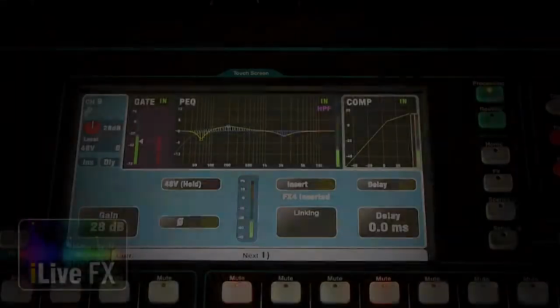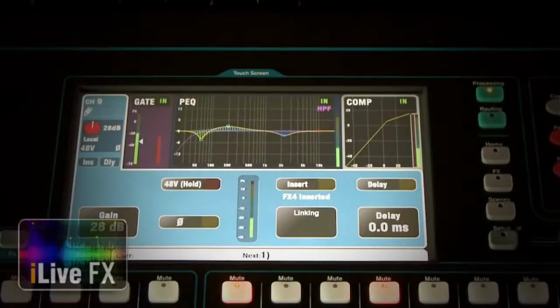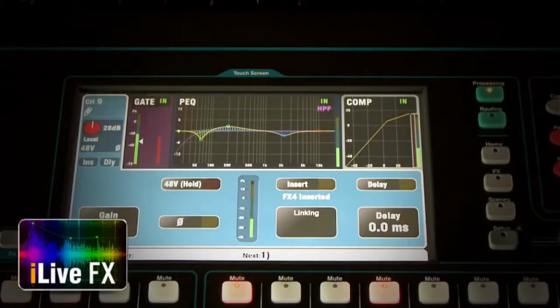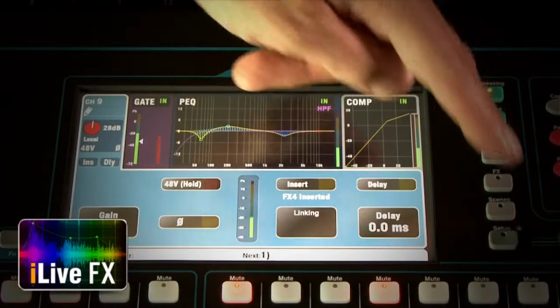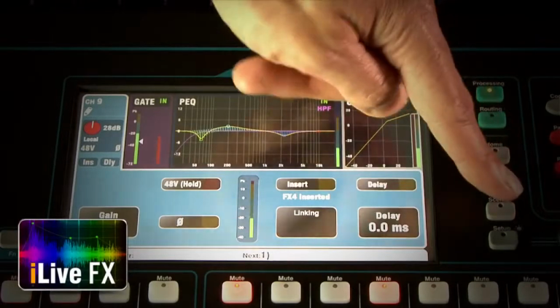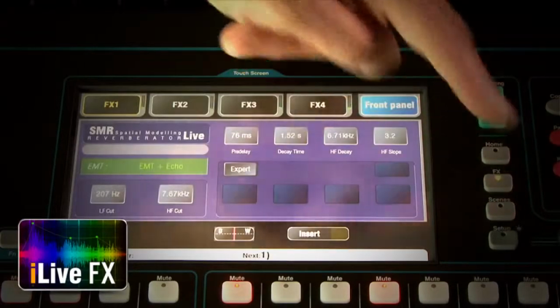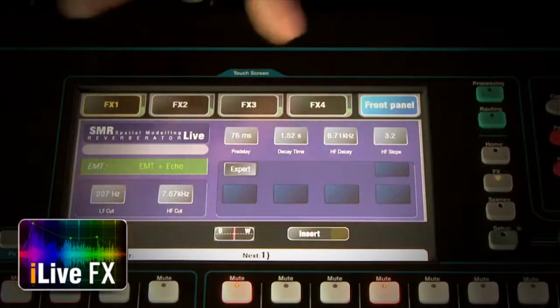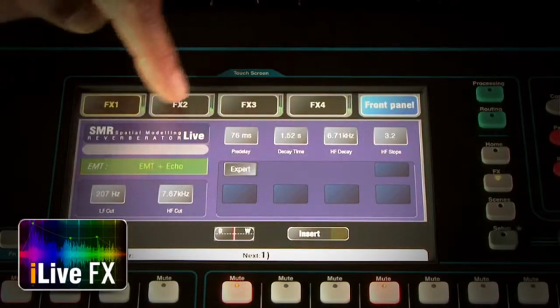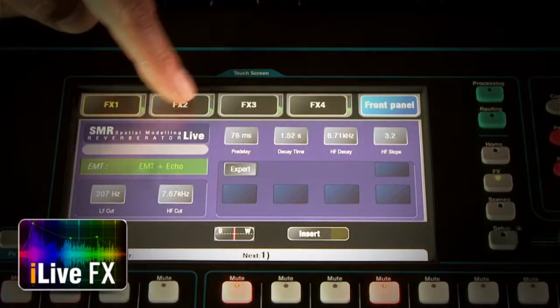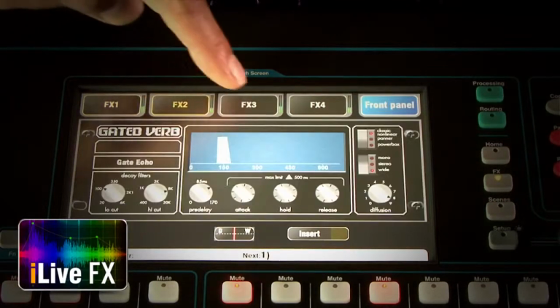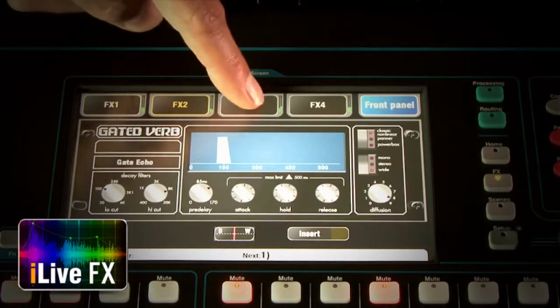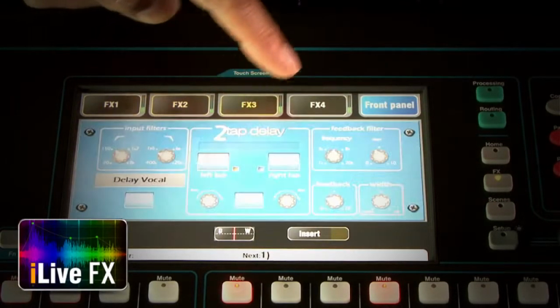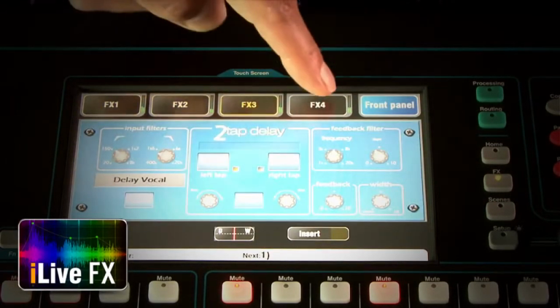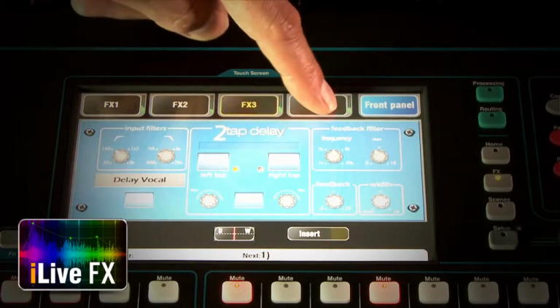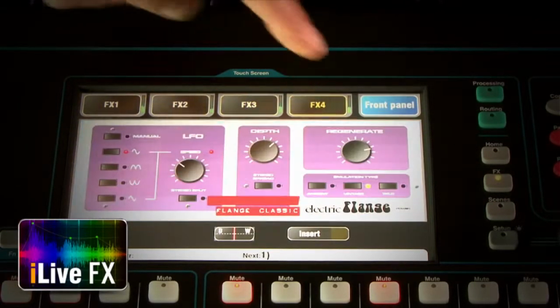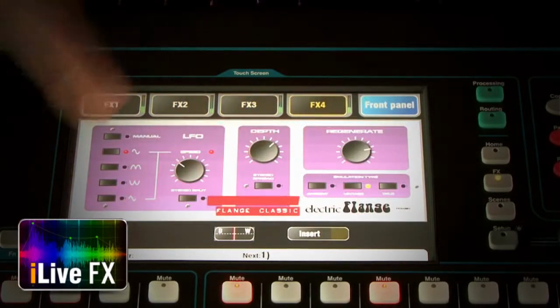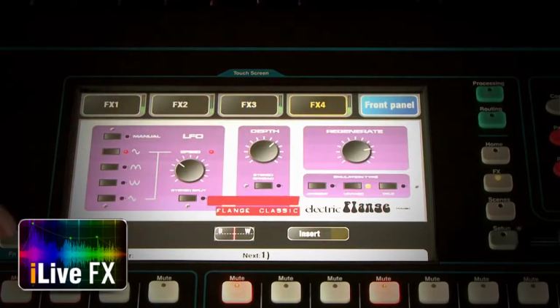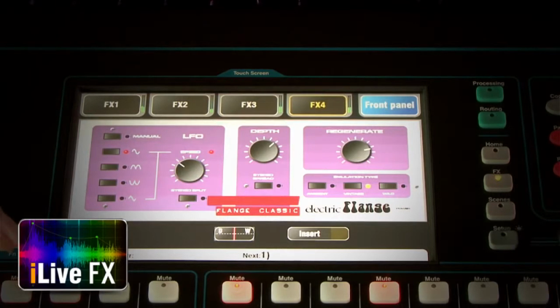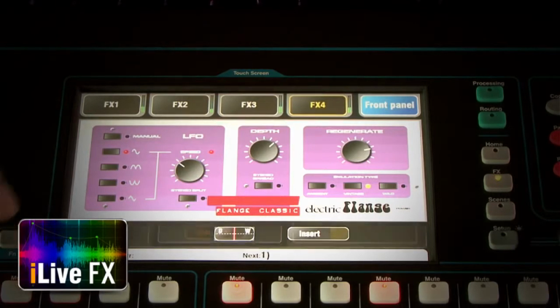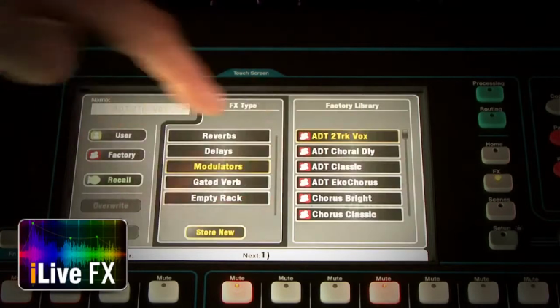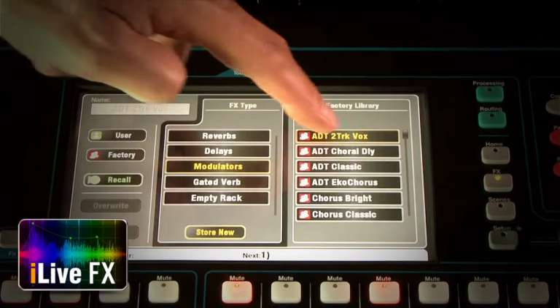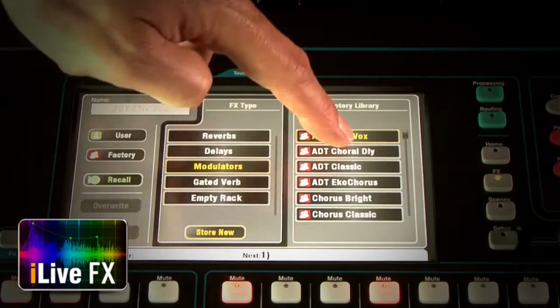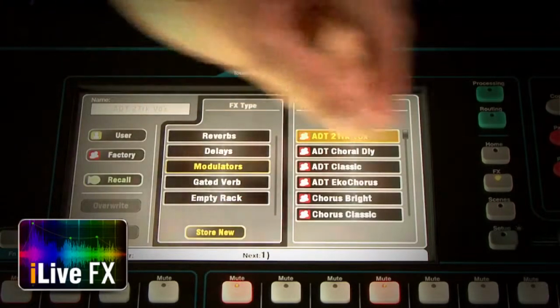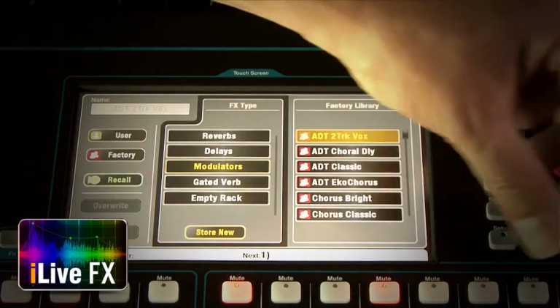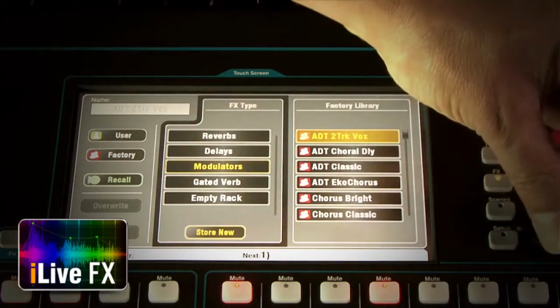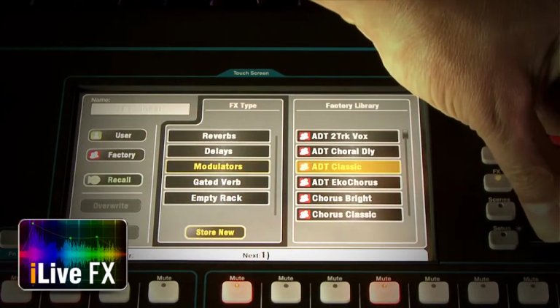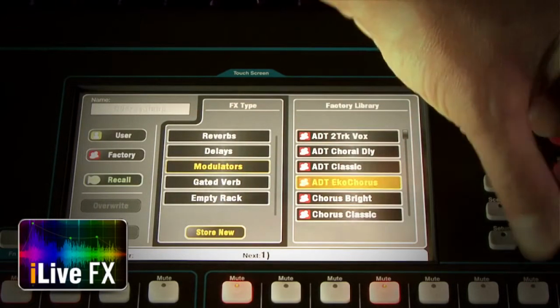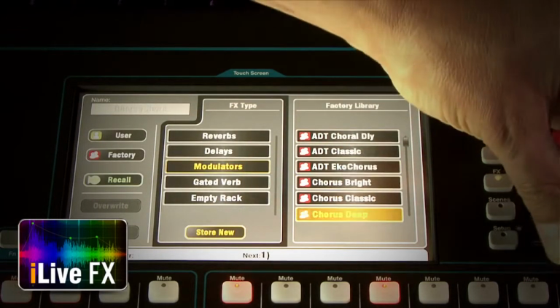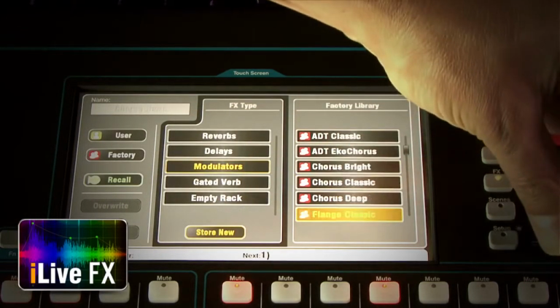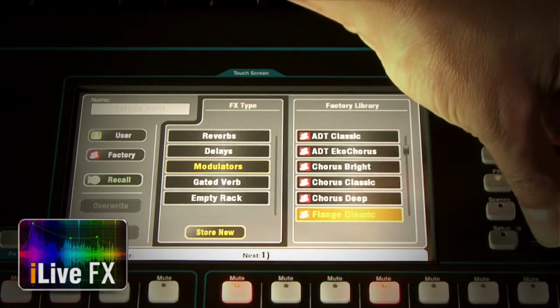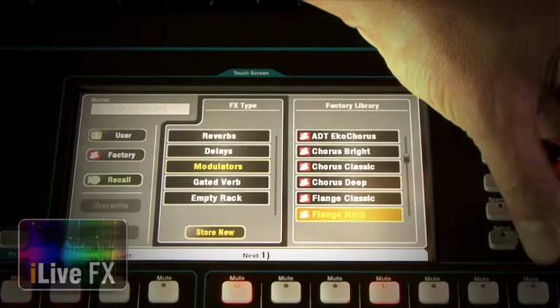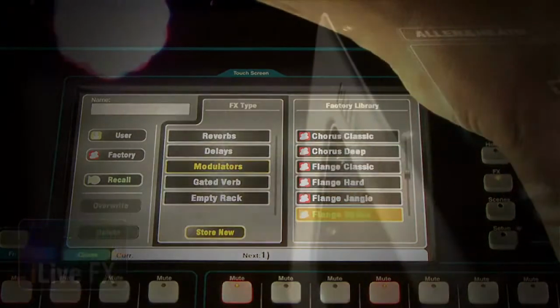Q32 is armed with four iLive FX engines, featuring our highly acclaimed arsenal of reverbs, gated reverbs, delays, modulators and flangers — all lovingly recreated from classic outboard gear.